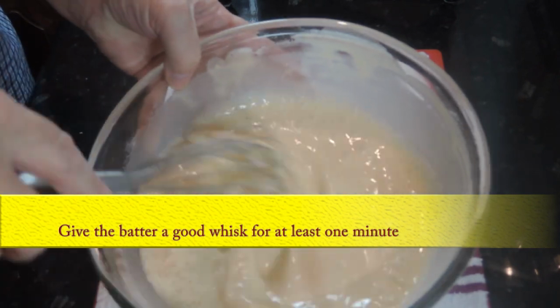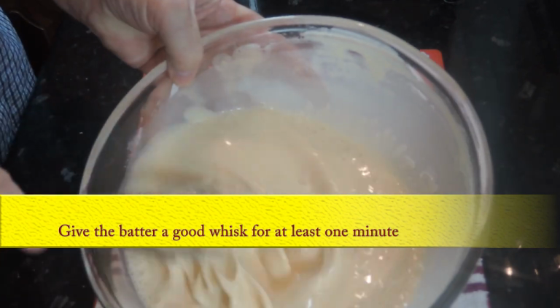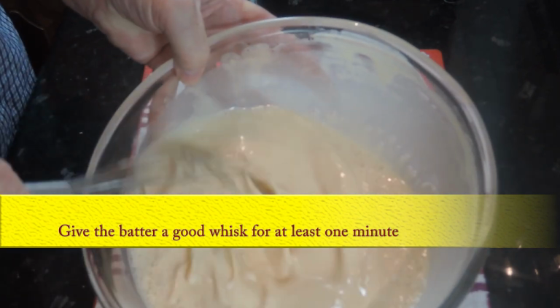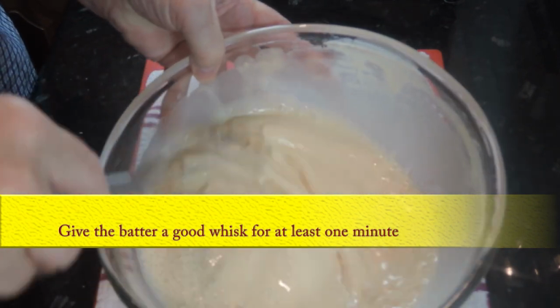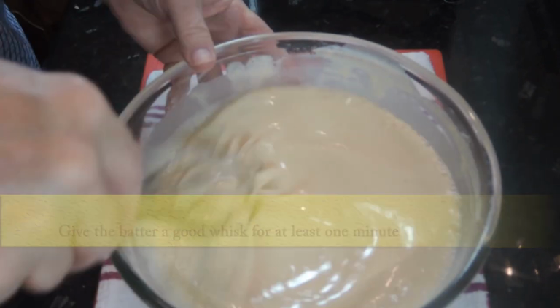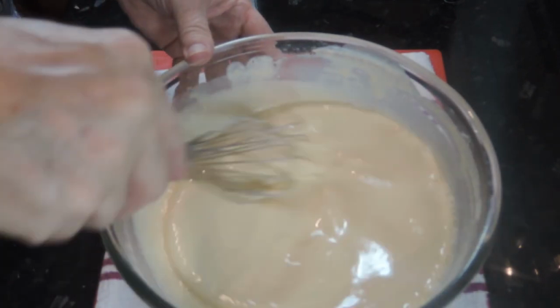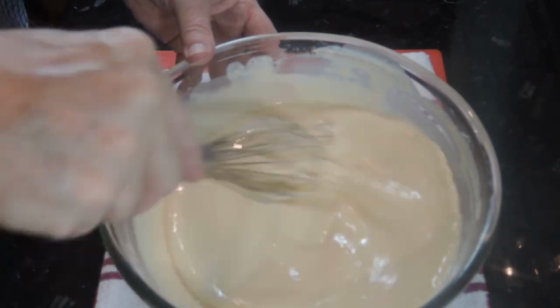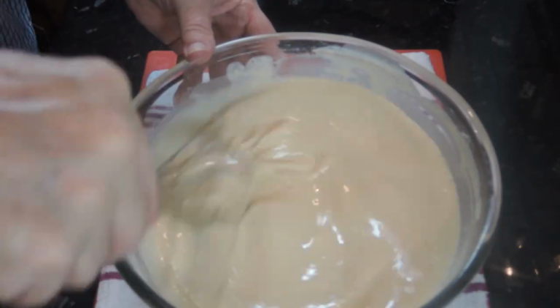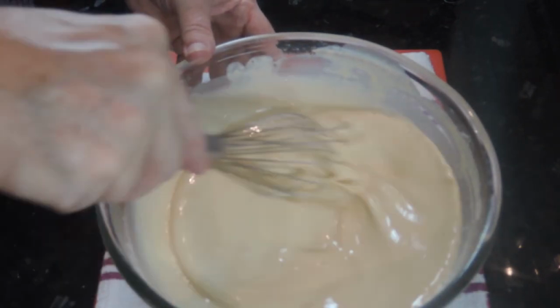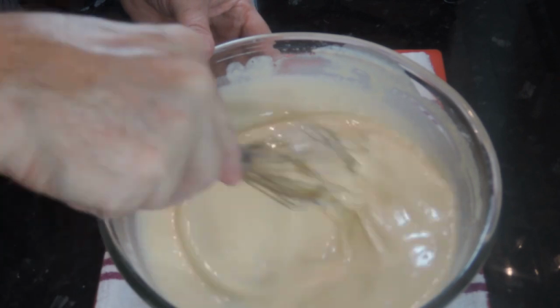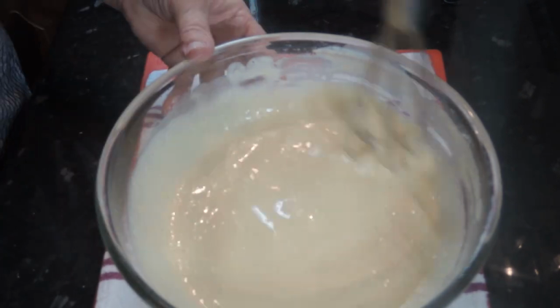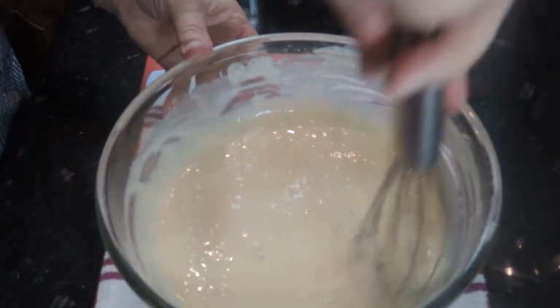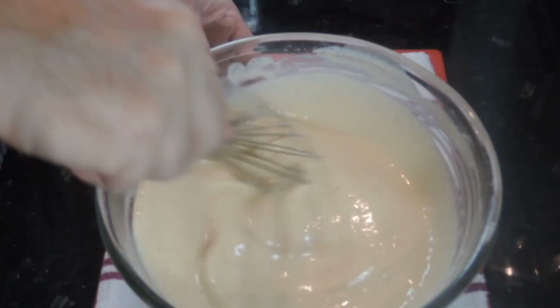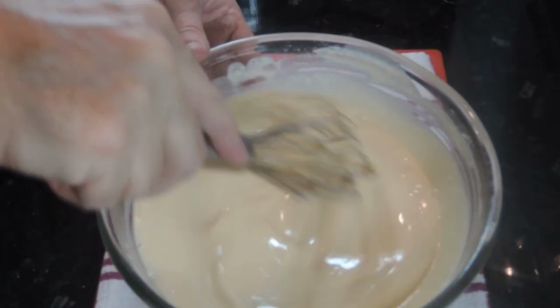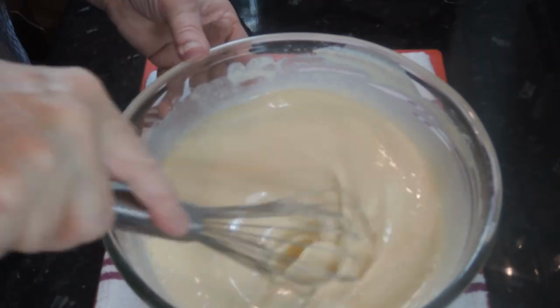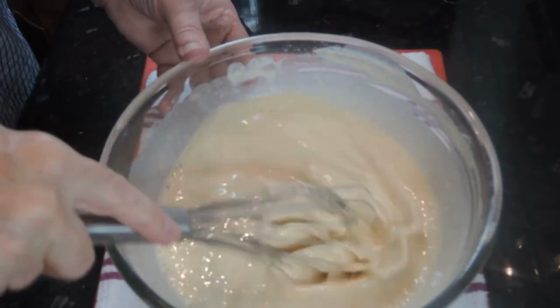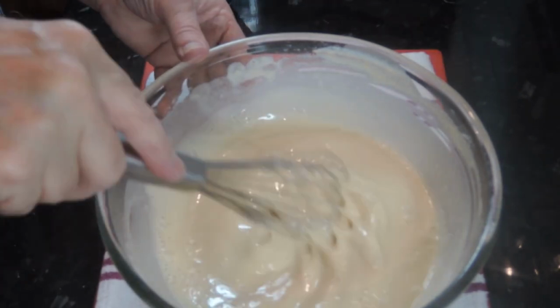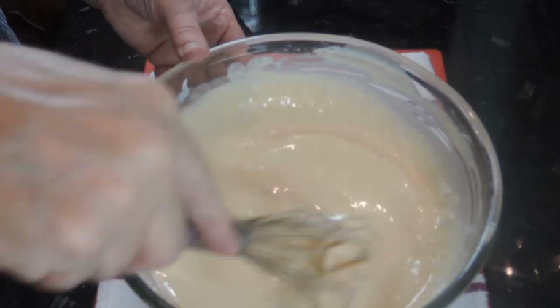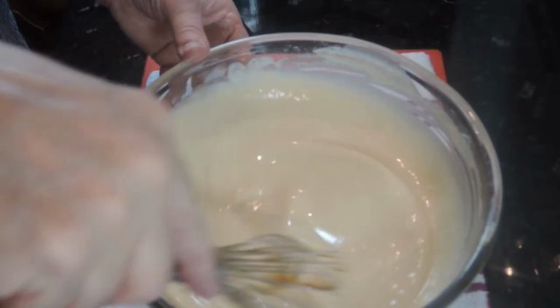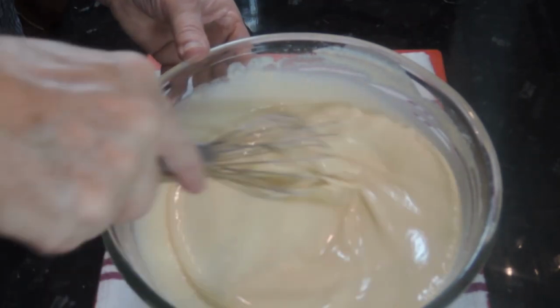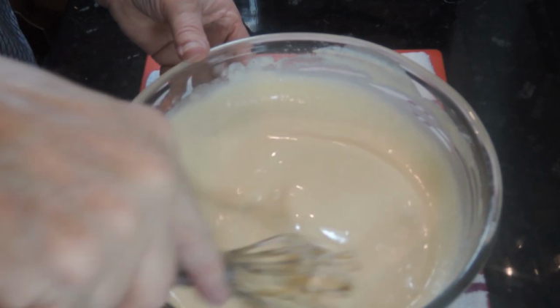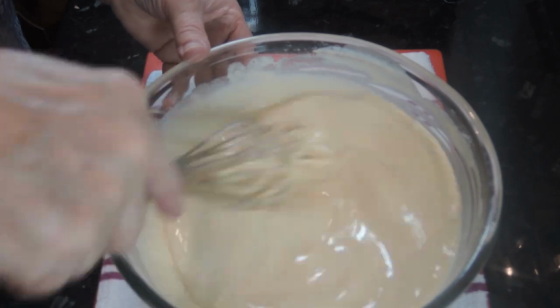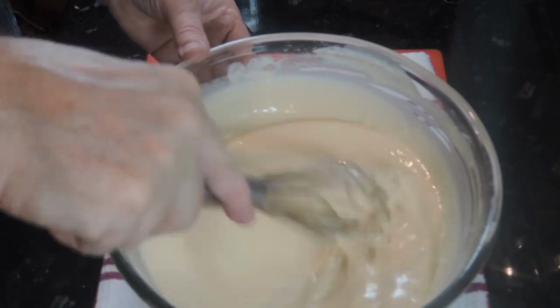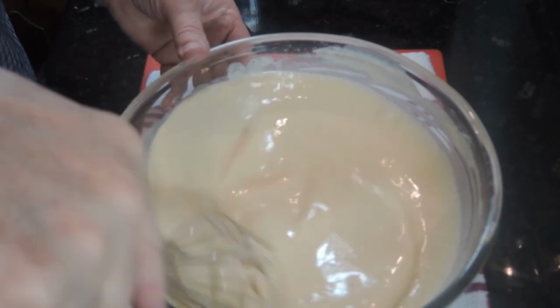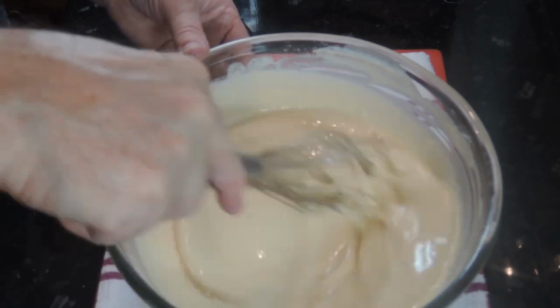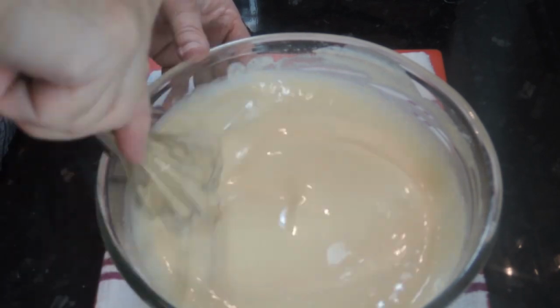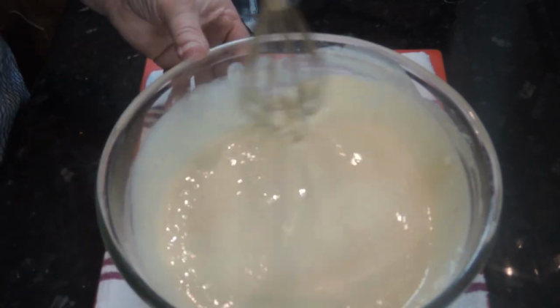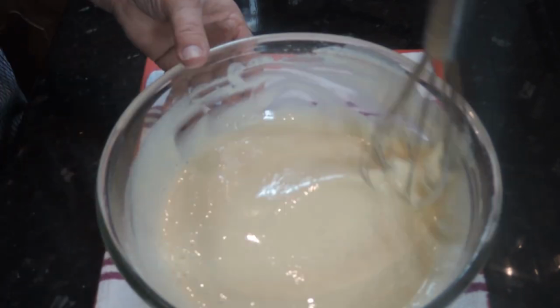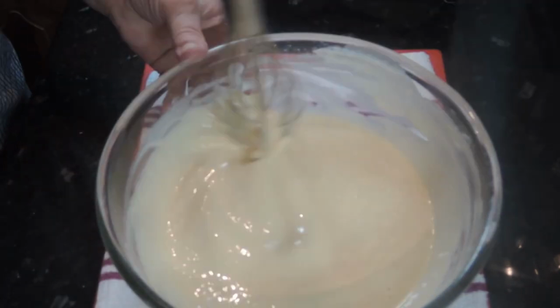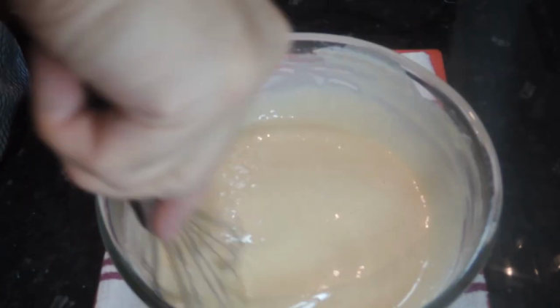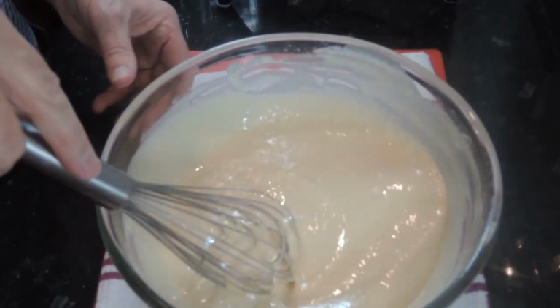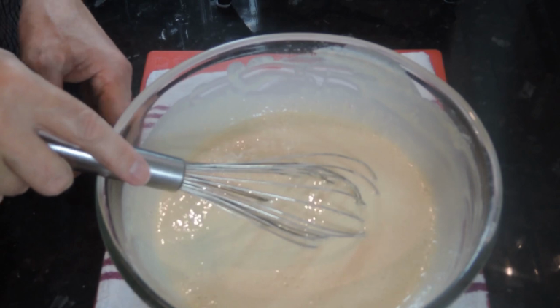By the way, this batter will happily sit in your fridge for a day or two if you wanted to make it beforehand. After a few hours in the fridge it'll go a dirty grey colour, but it's fine — just give it a whisk up to revive it when you're ready to use it.